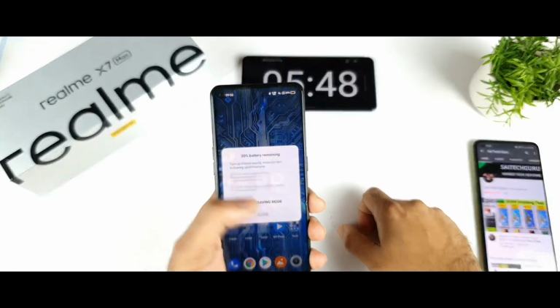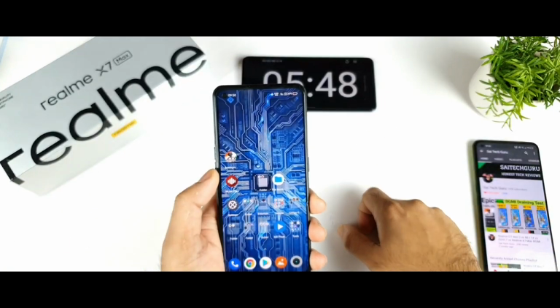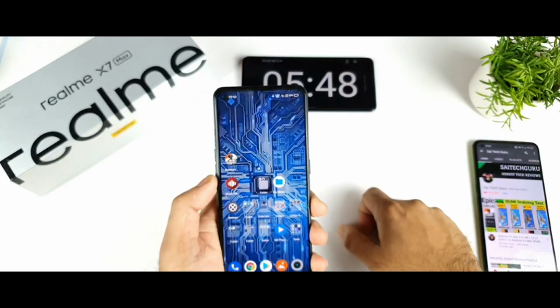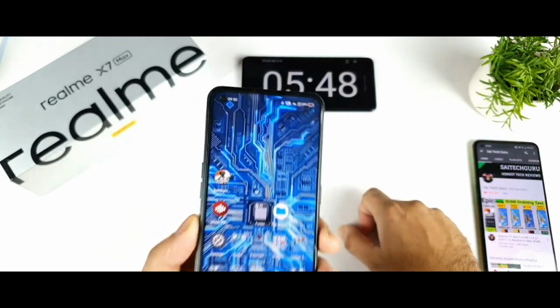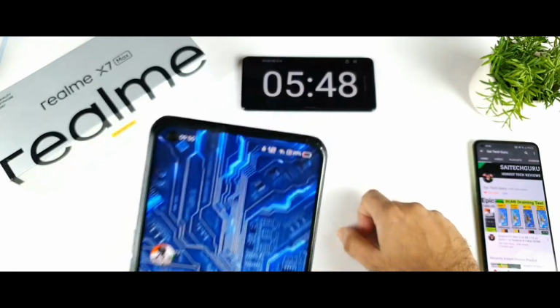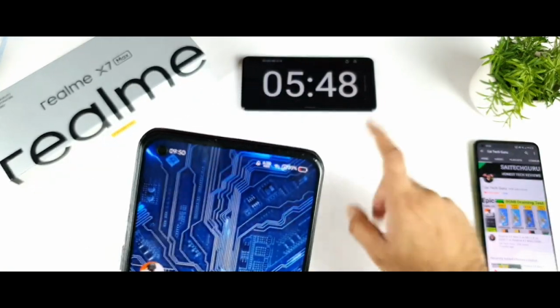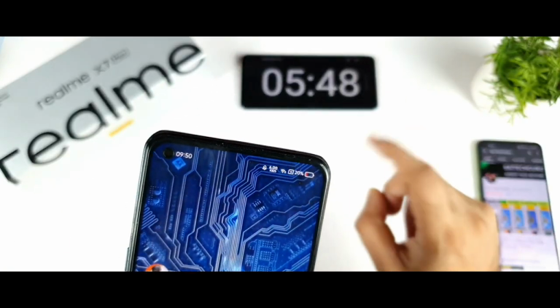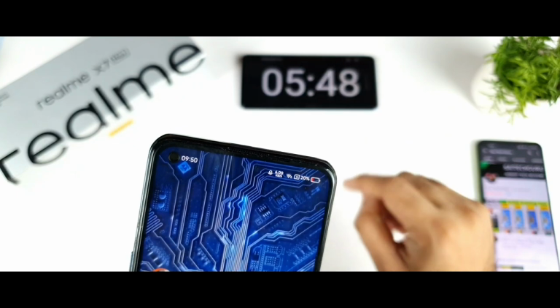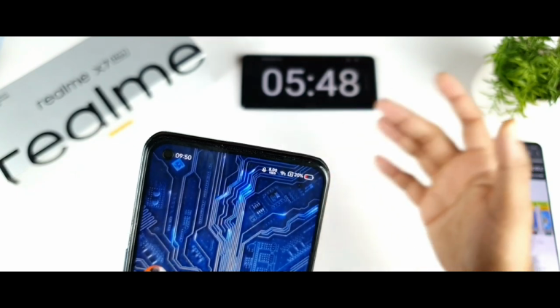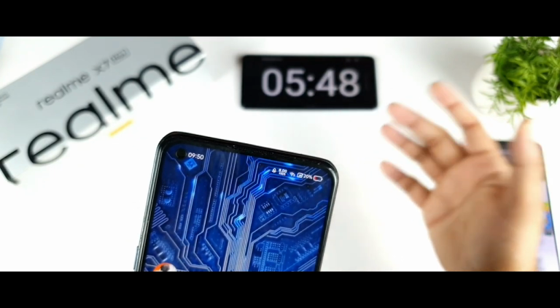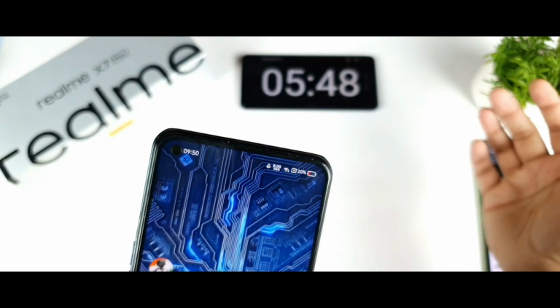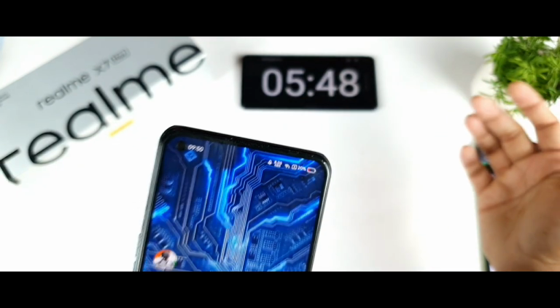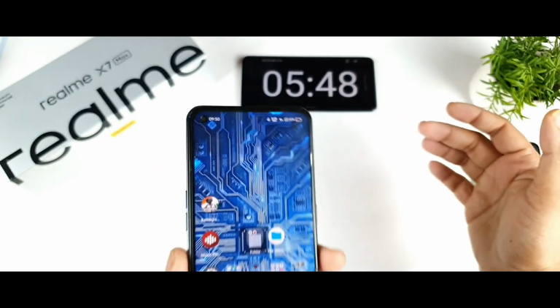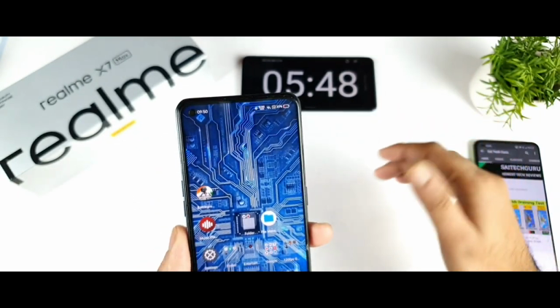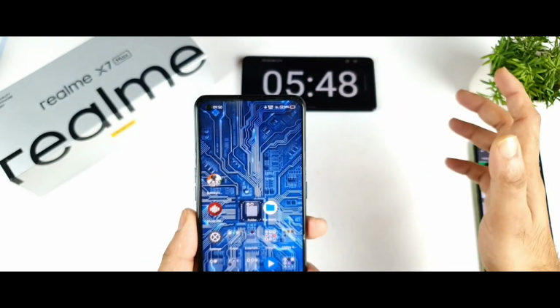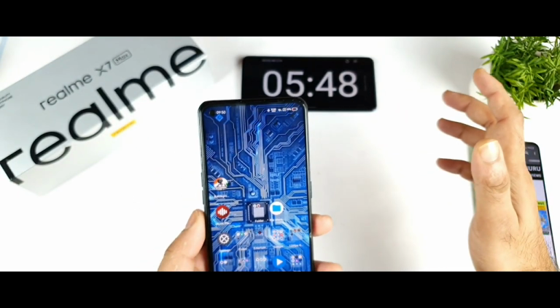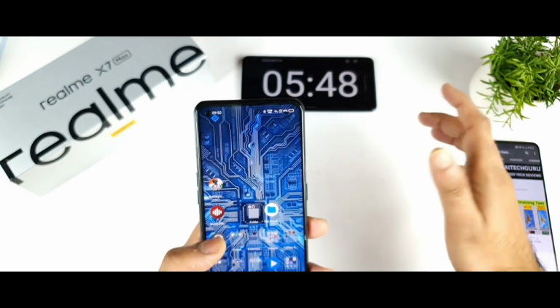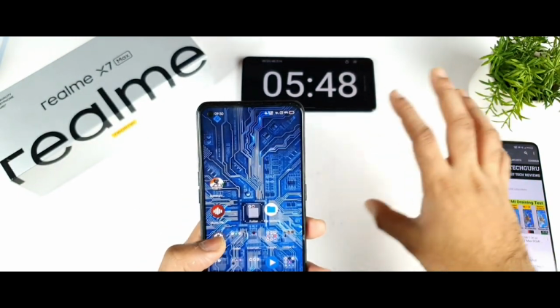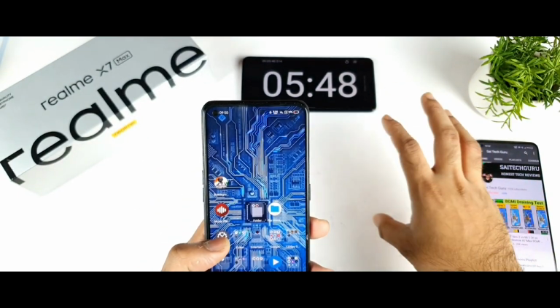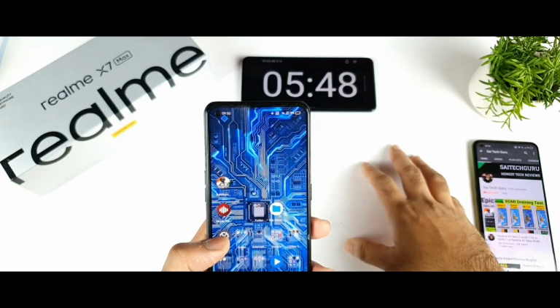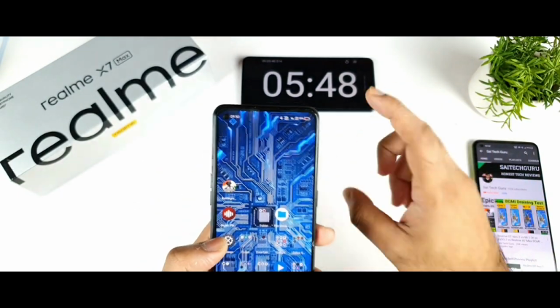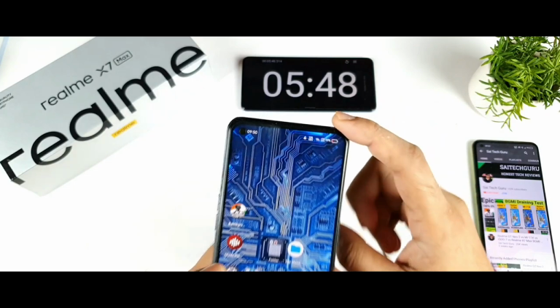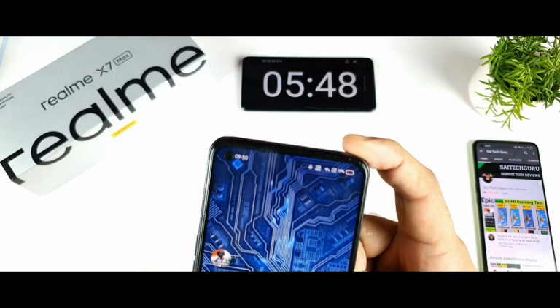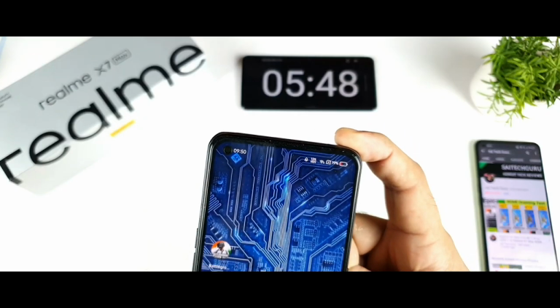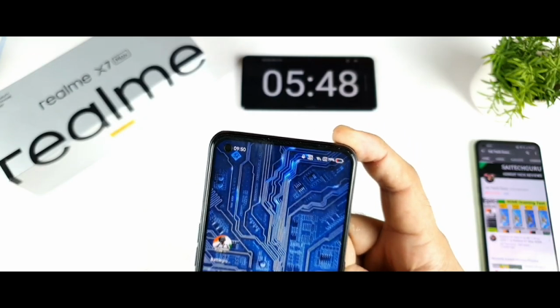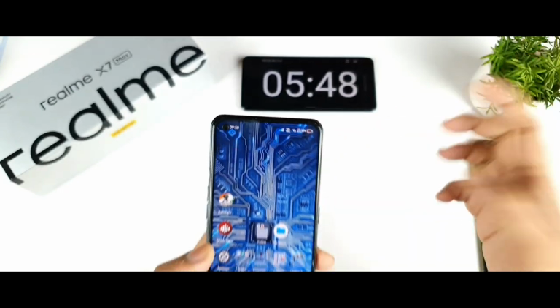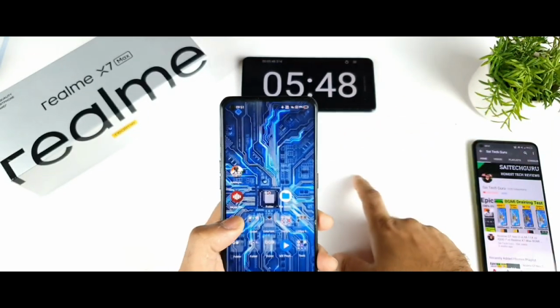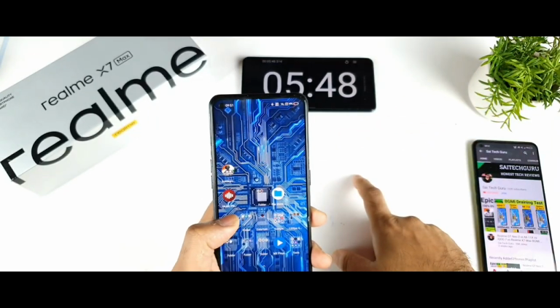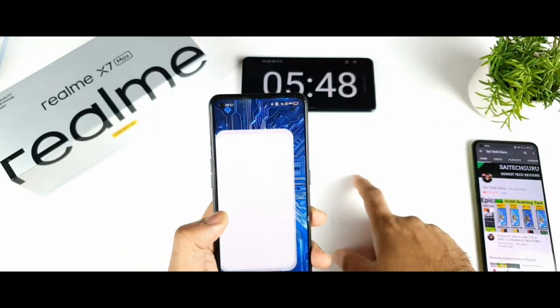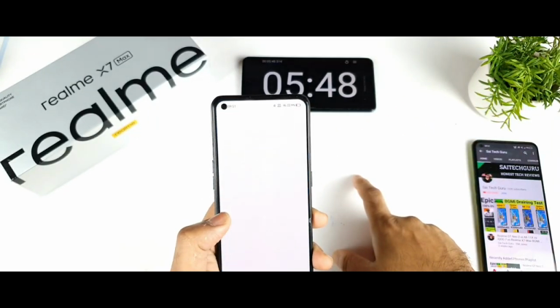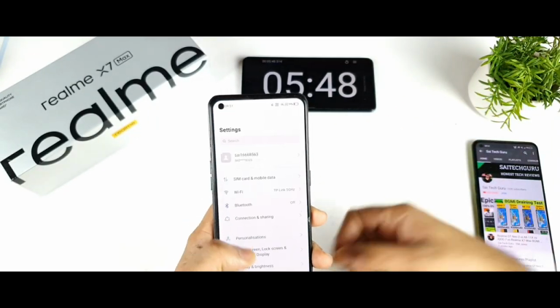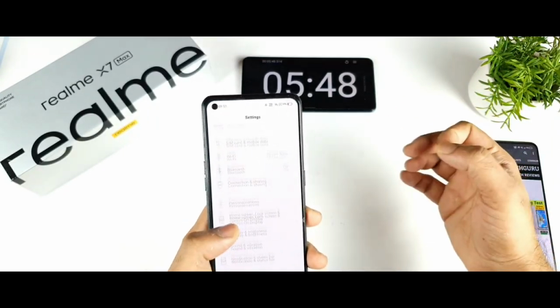Not bad — the battery dropped only one percent during the entire installation. It was at 21% before and is now at 20%. That's it friends, thank you for watching this video and stay tuned for more updates.